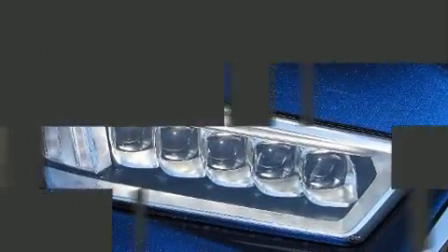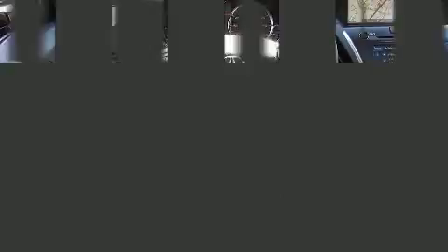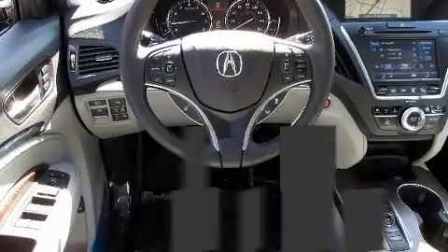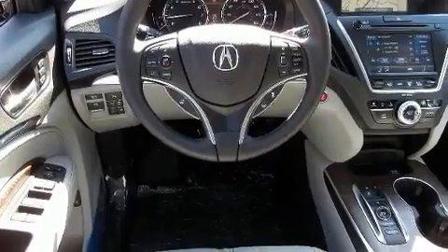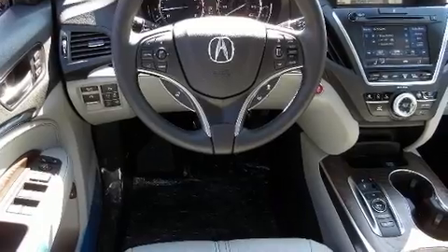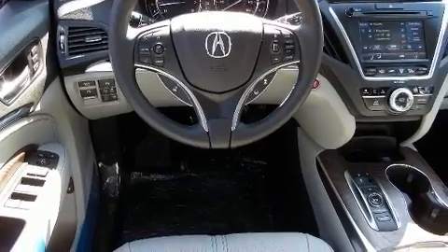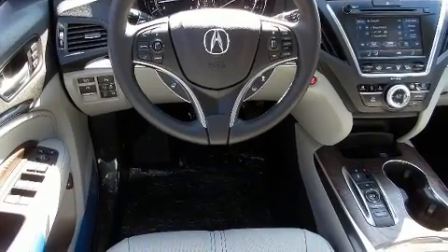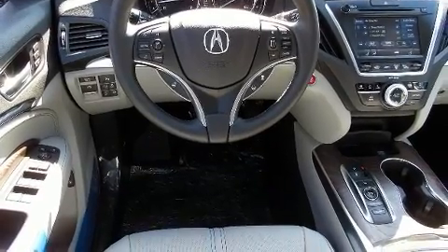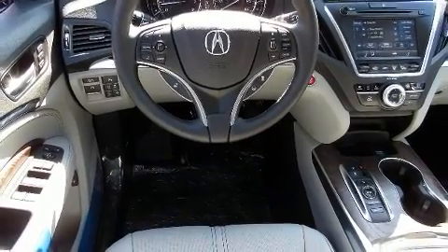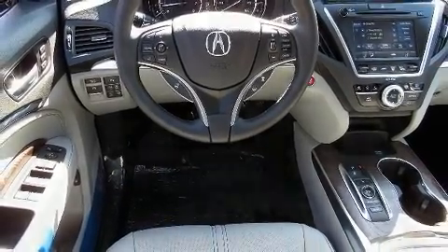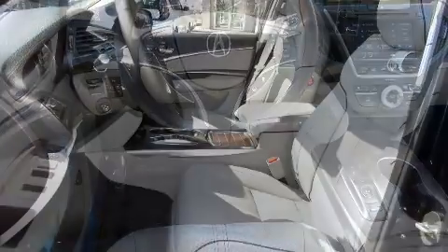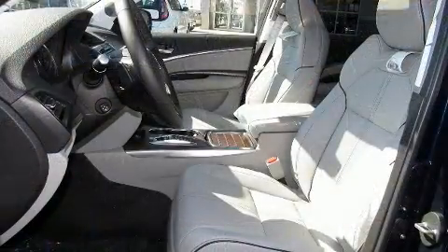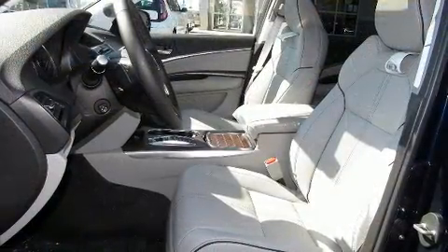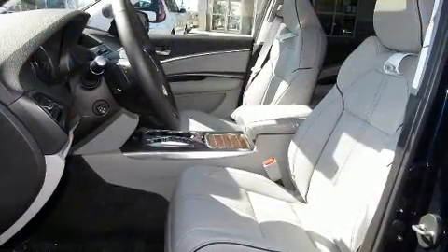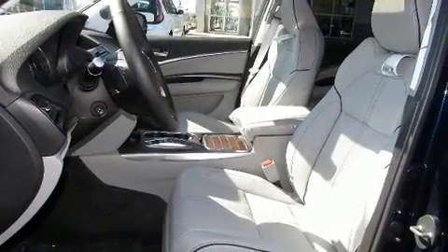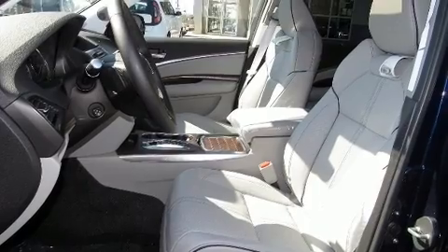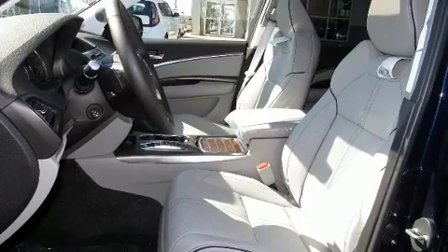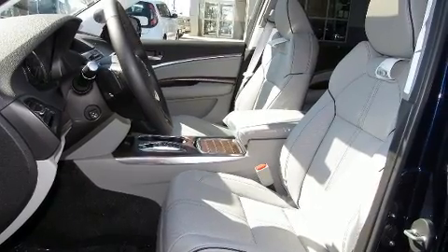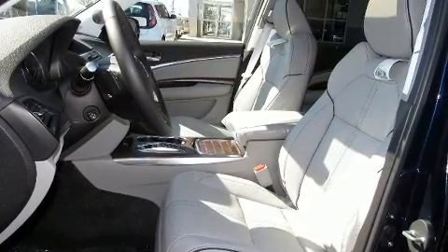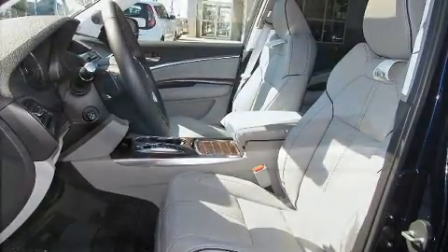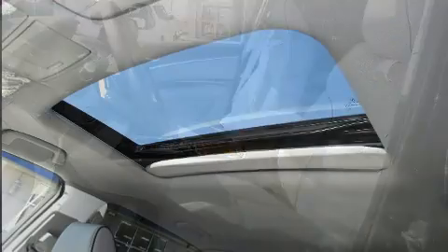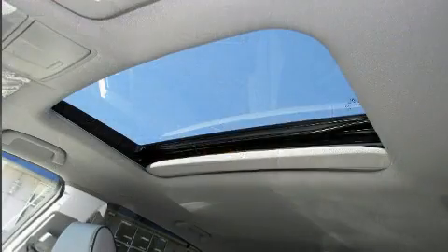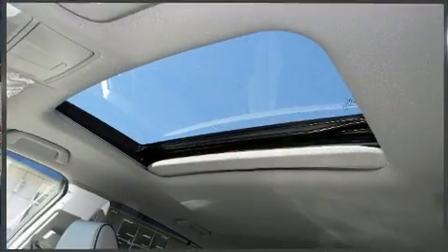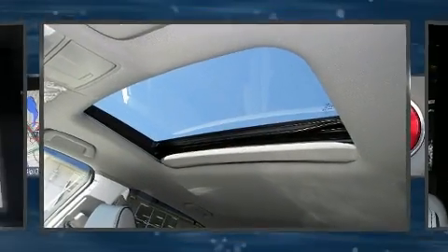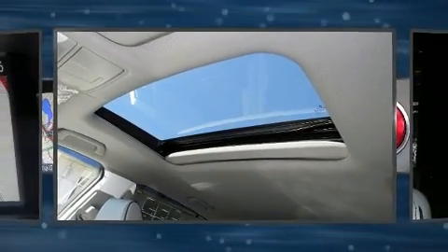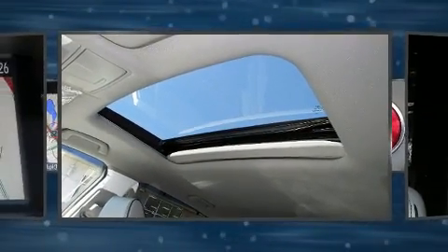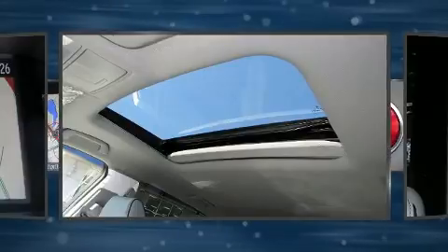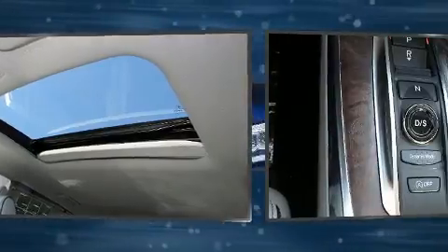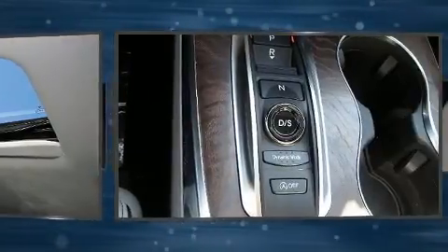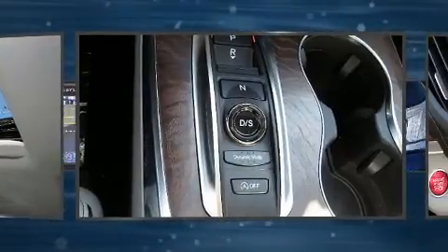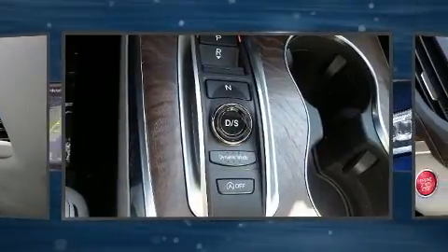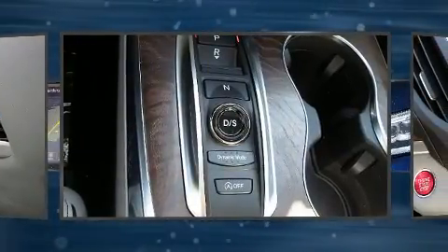Third-row seats expand the maximum passenger capacity to six. You and your passengers will enjoy the stereo system which includes a CD player with MP3 capability and 10 speakers, providing excellent sound throughout the cabin.